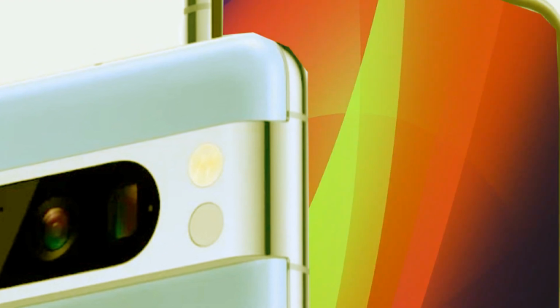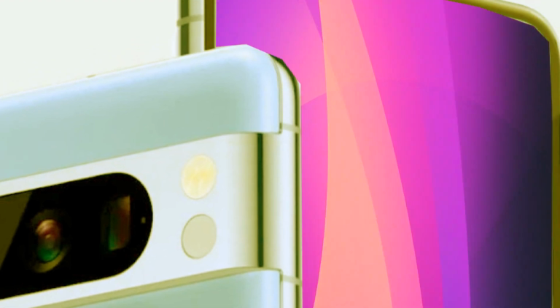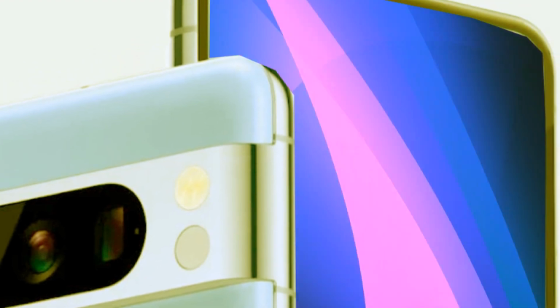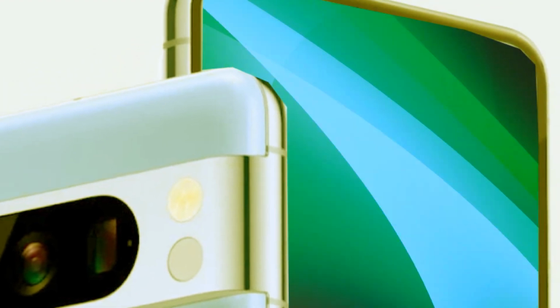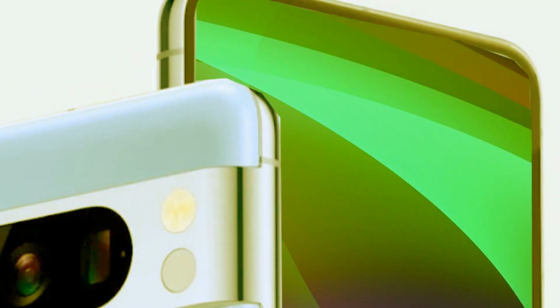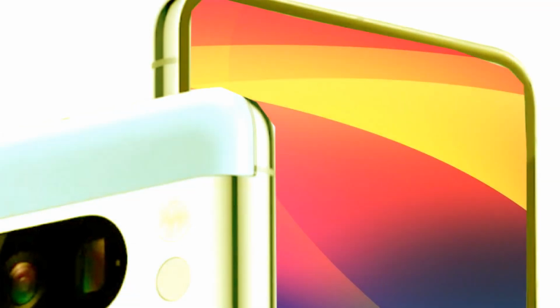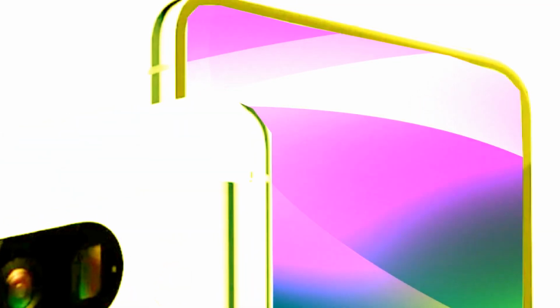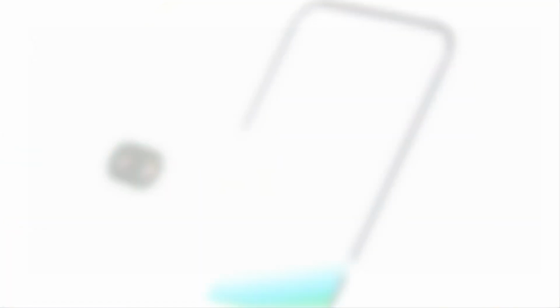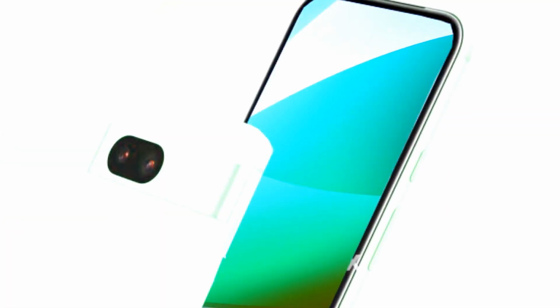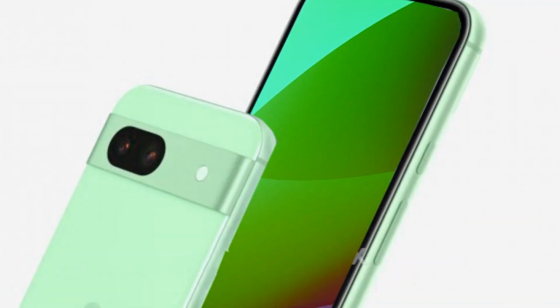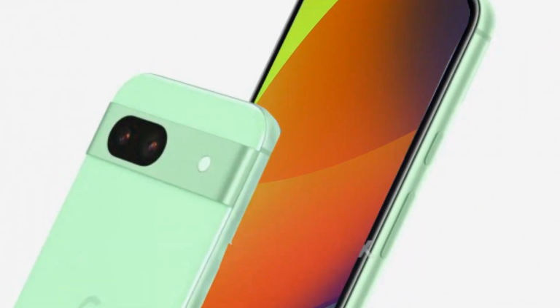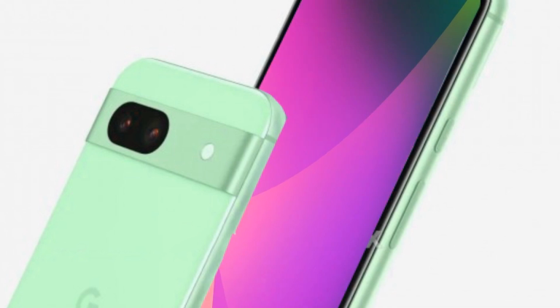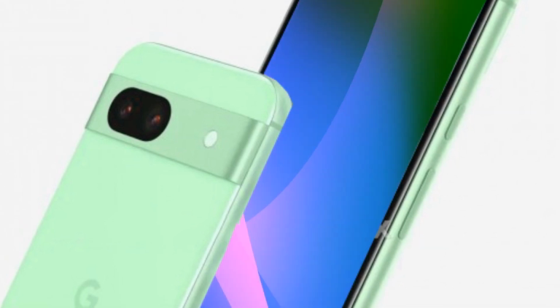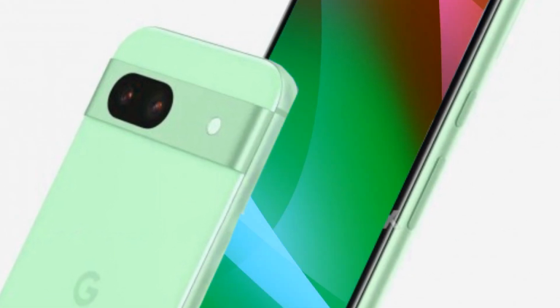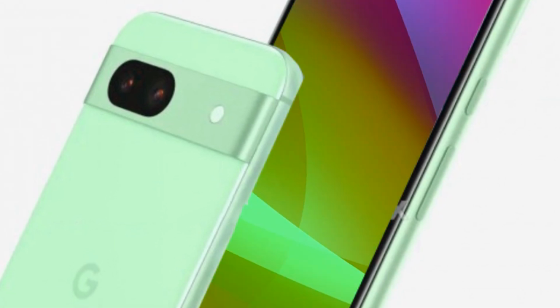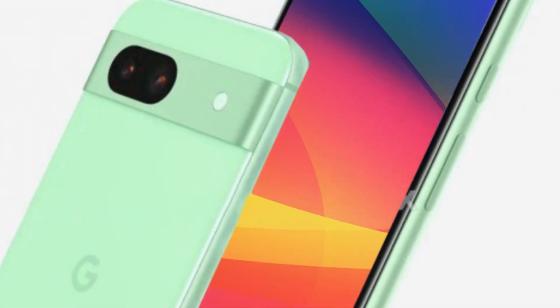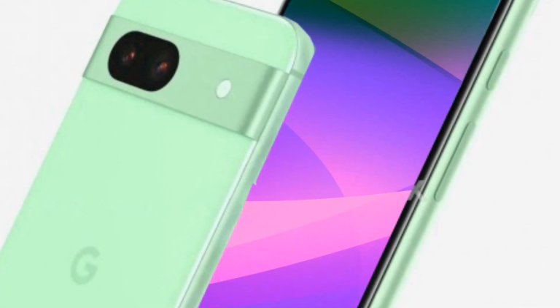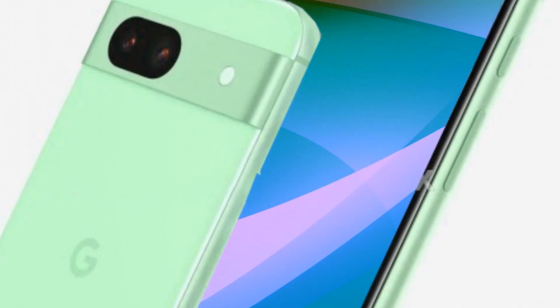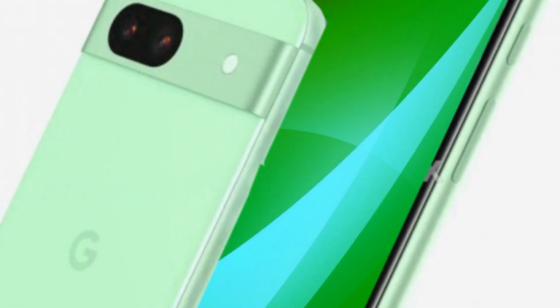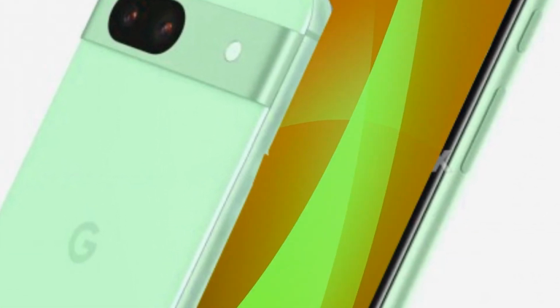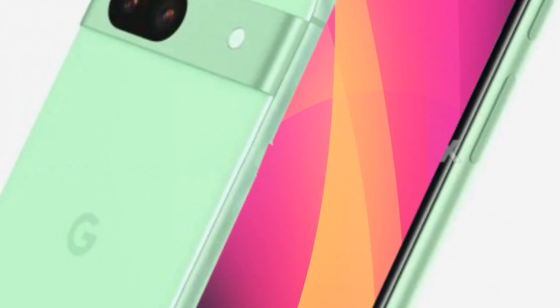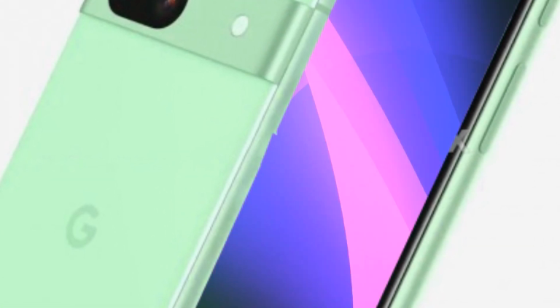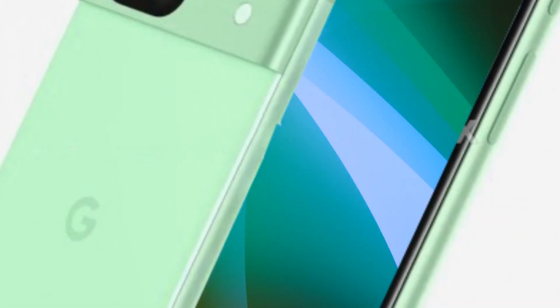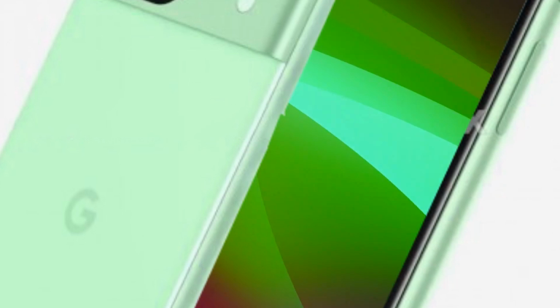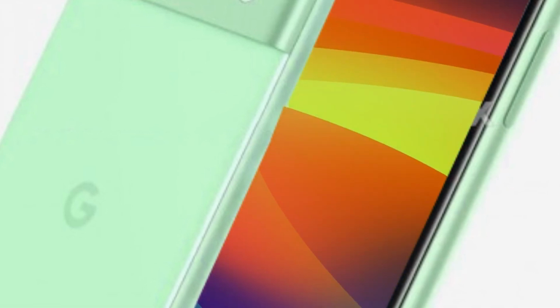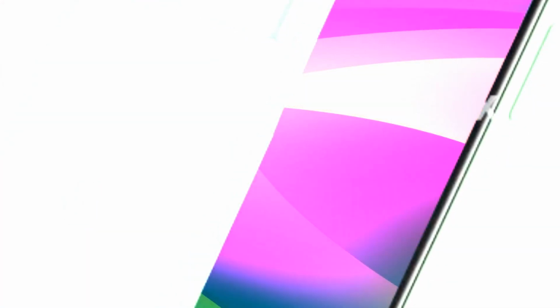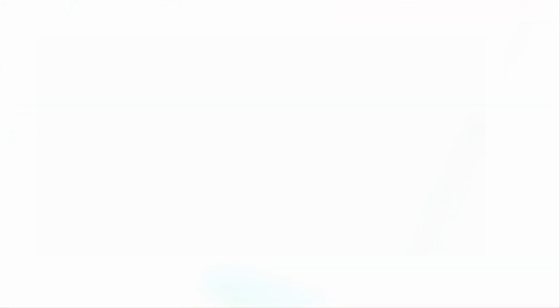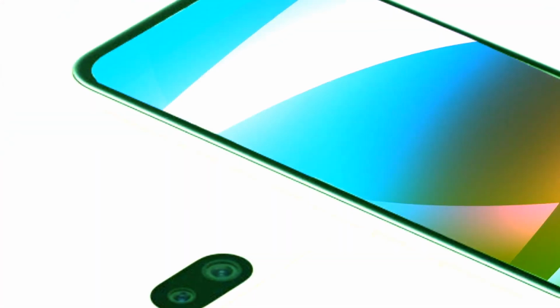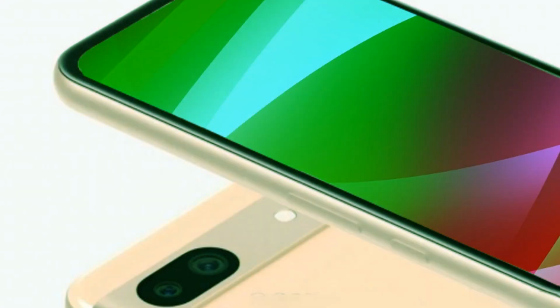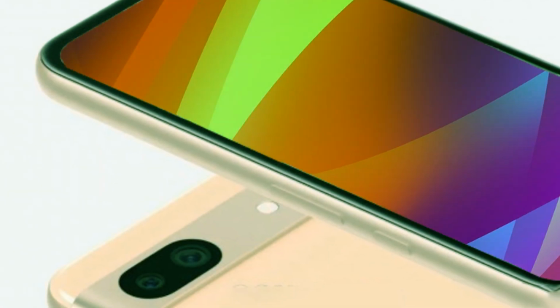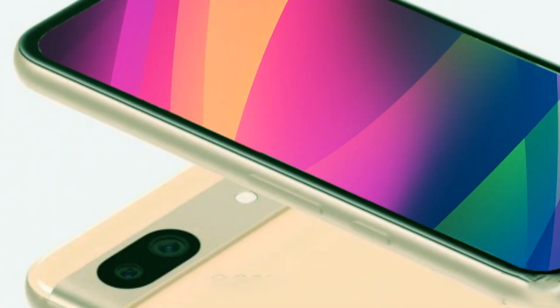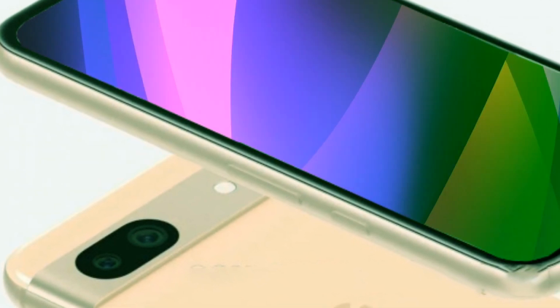The Pixel 8a has iPhone-like edges, an aluminum camera bar, and a blue hue somewhat resembling the arctic blue color scheme of the Pixel 7a. Of course, there will be additional hues as well, but it is too early to speculate on what they might be.